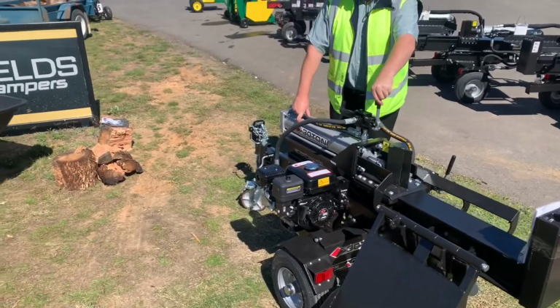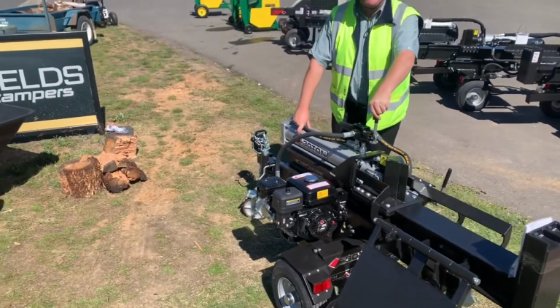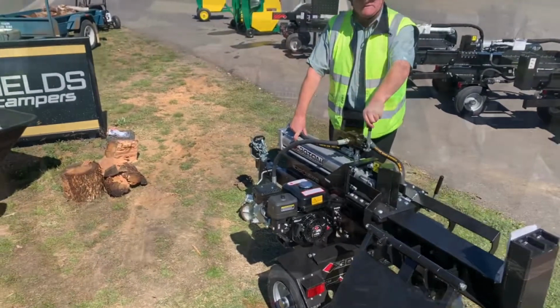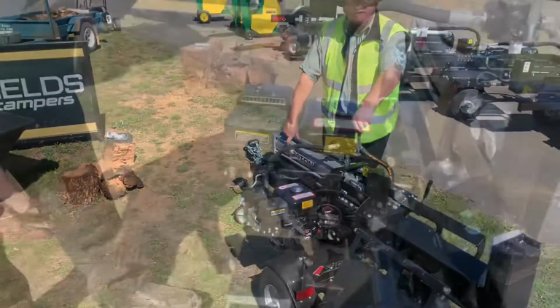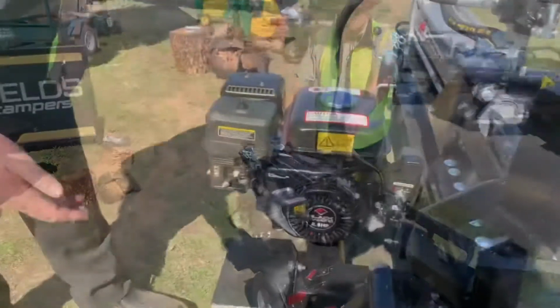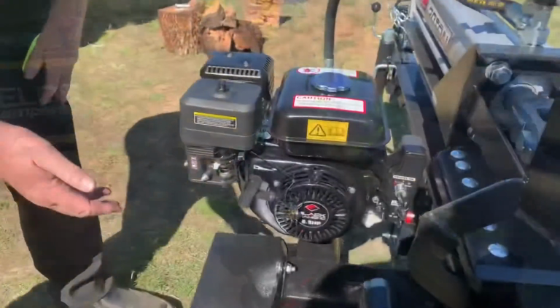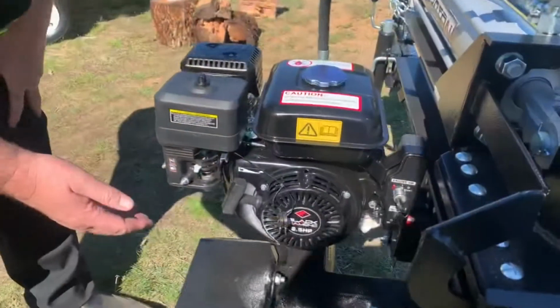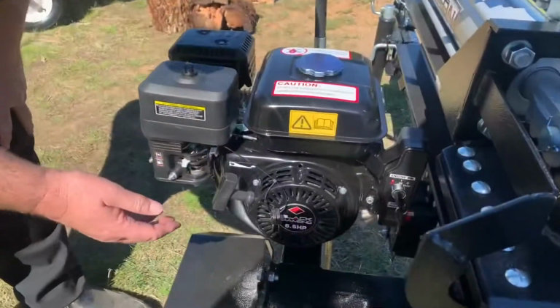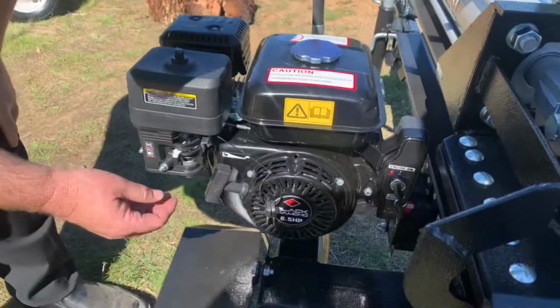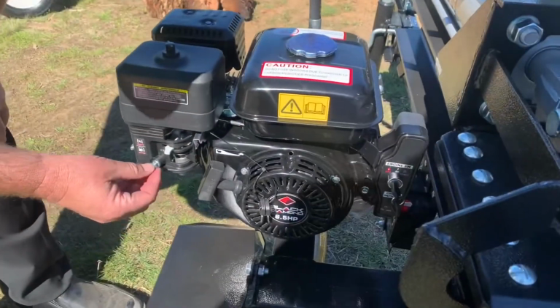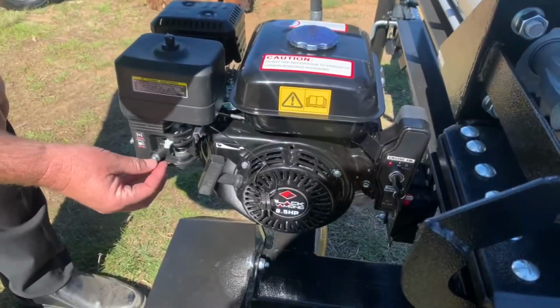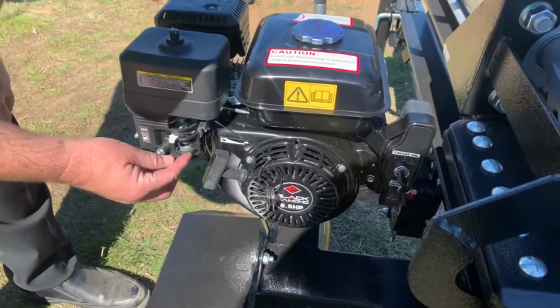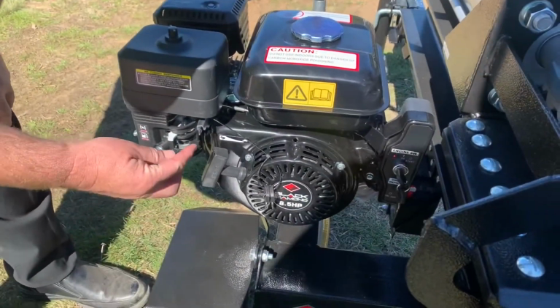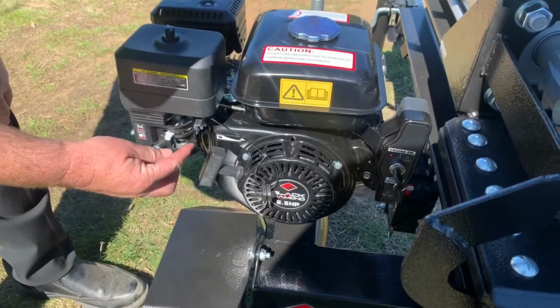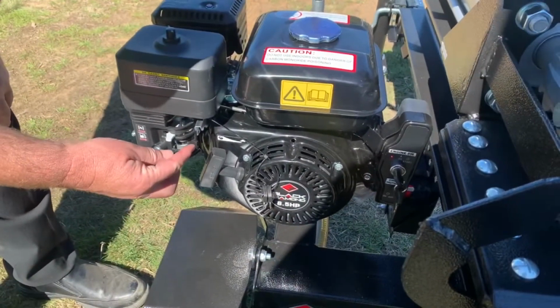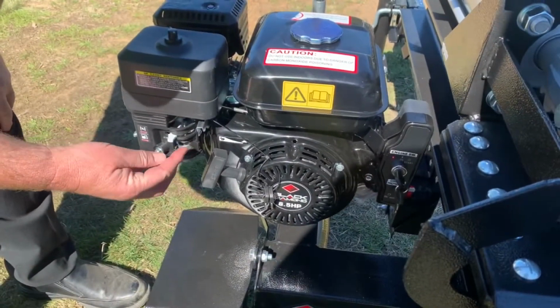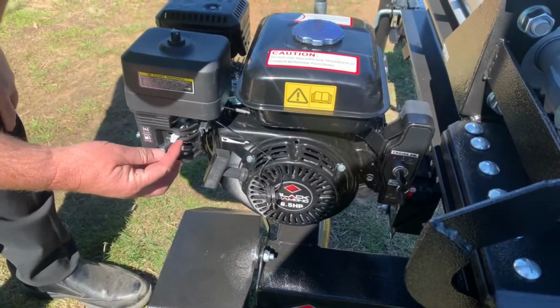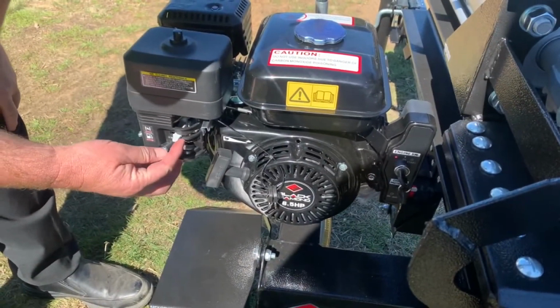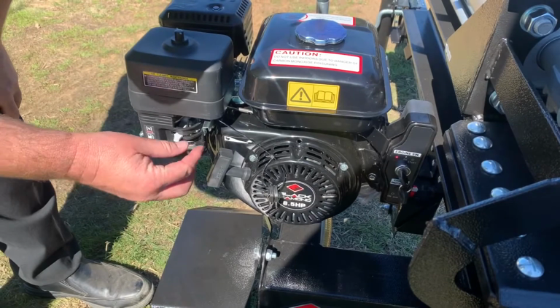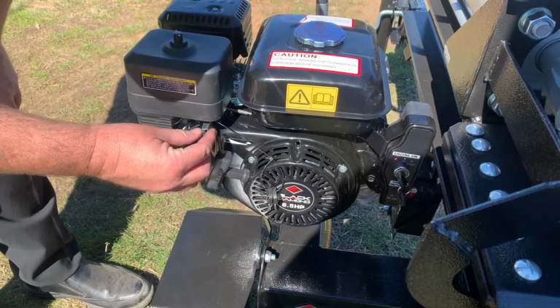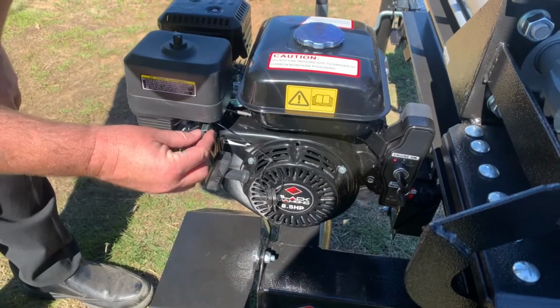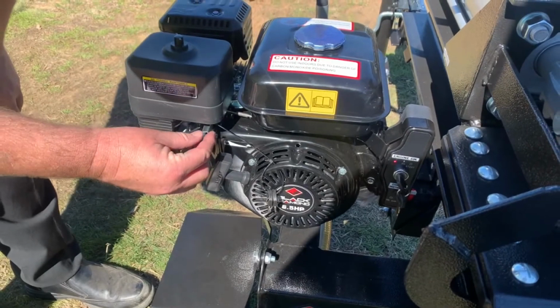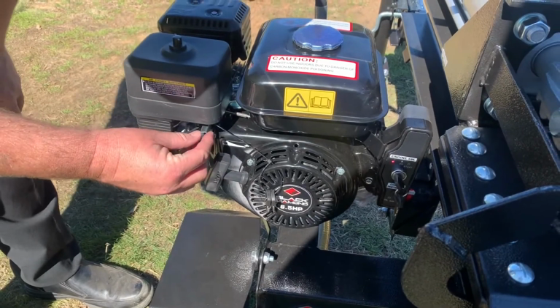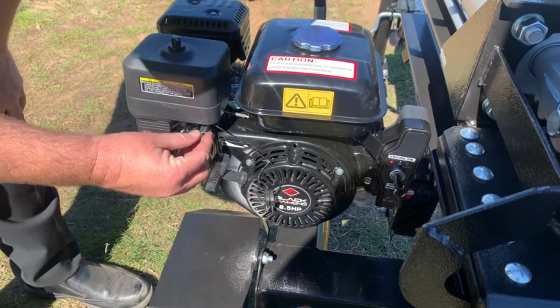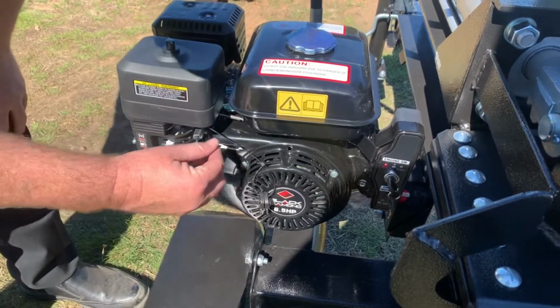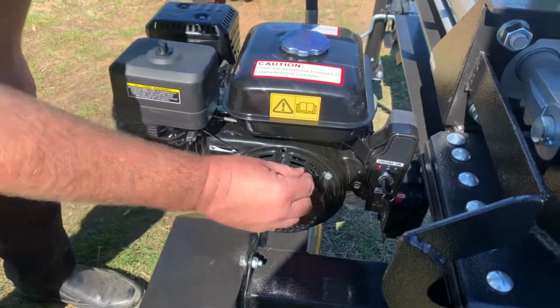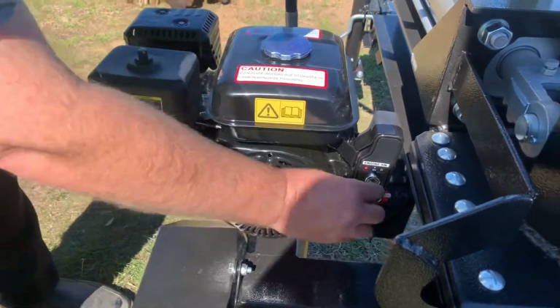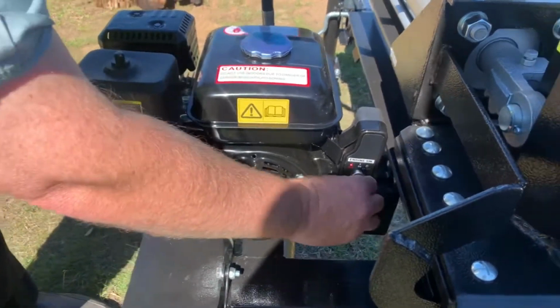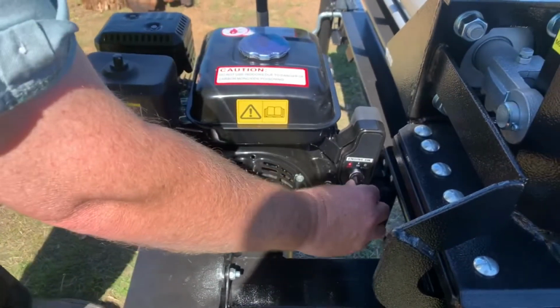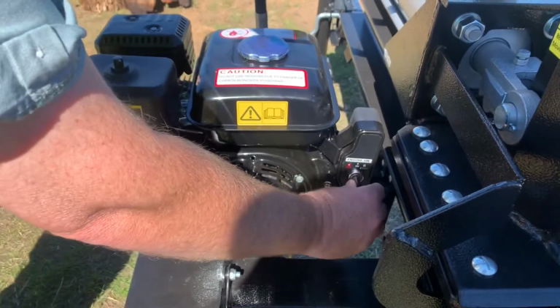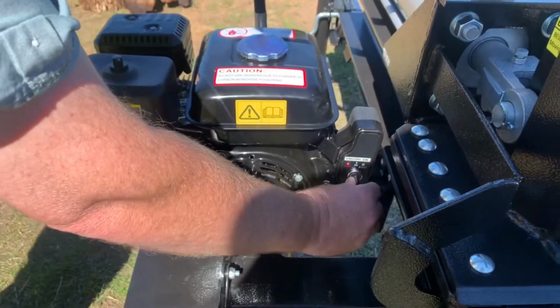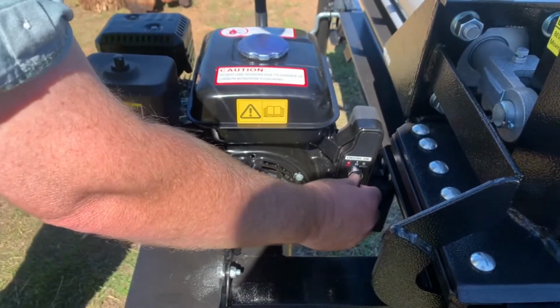We're gonna start the motor. So we've got the fuel on, choke on, fuel set, ignition. This is an electric start.